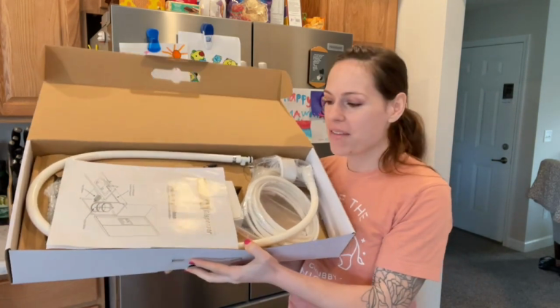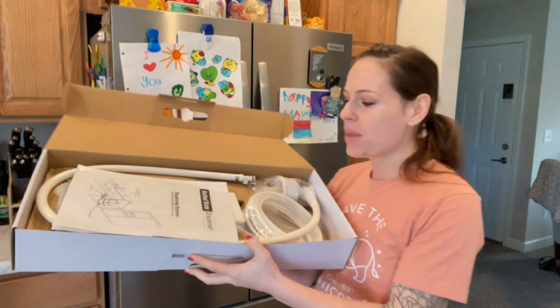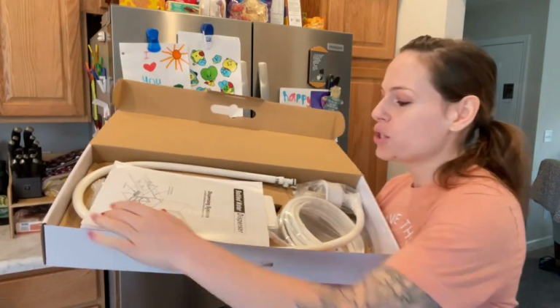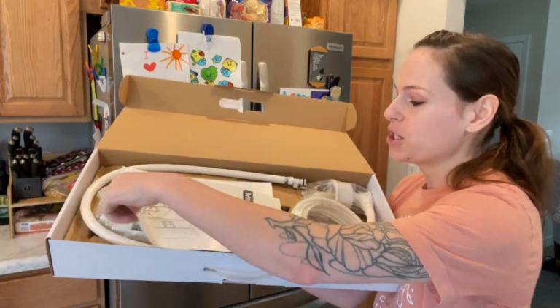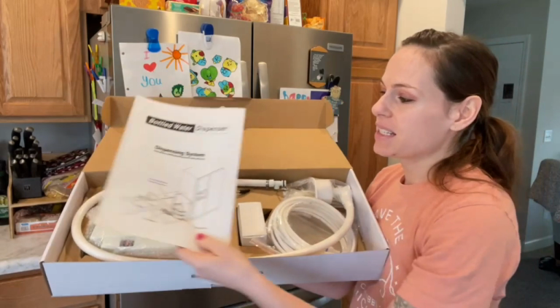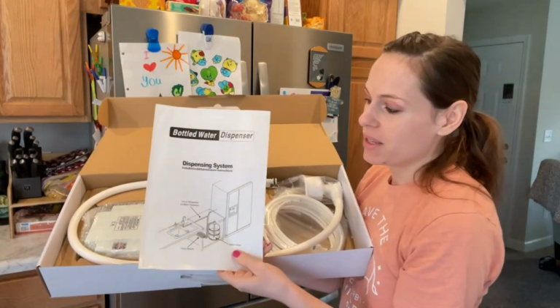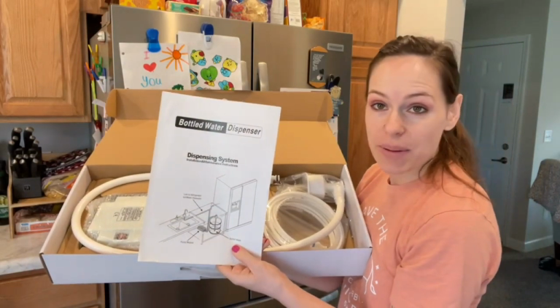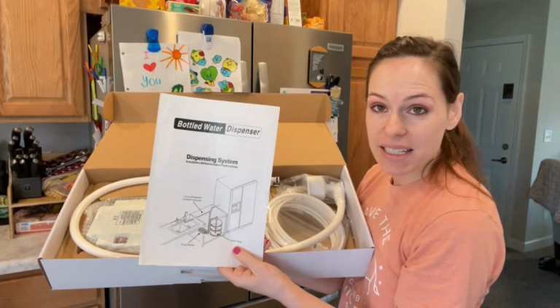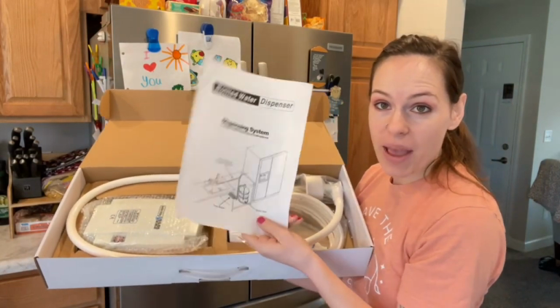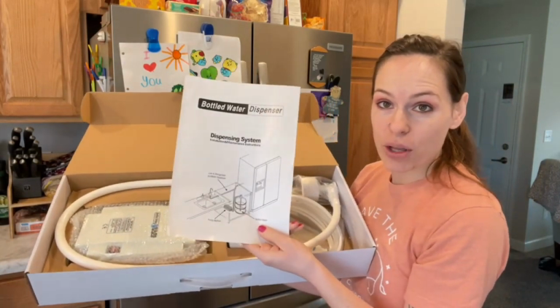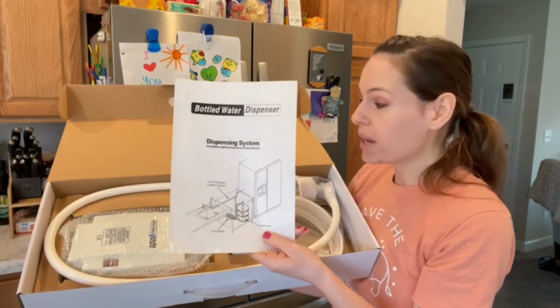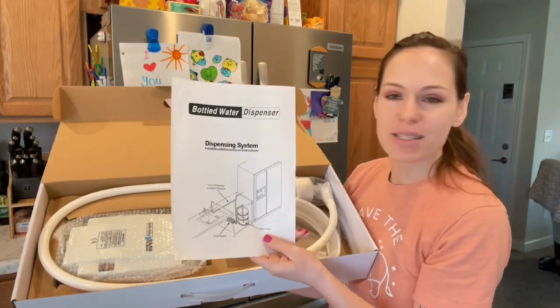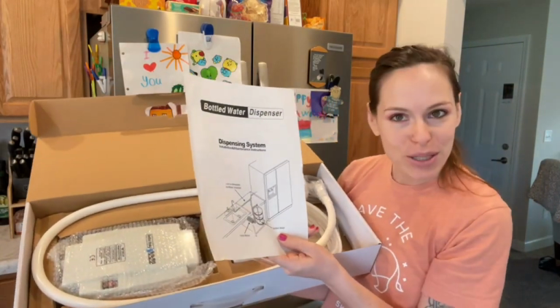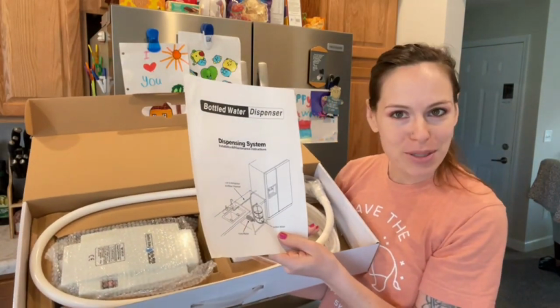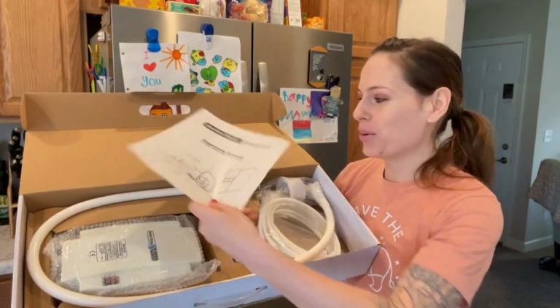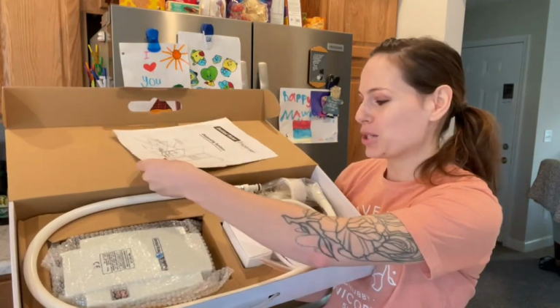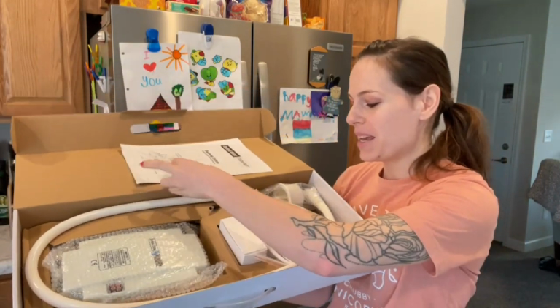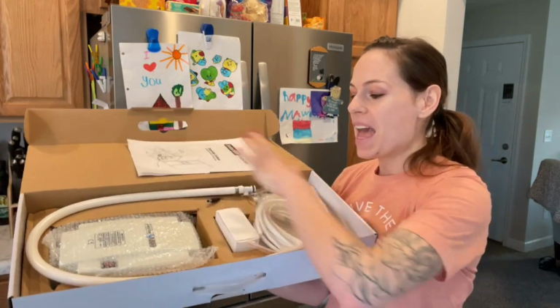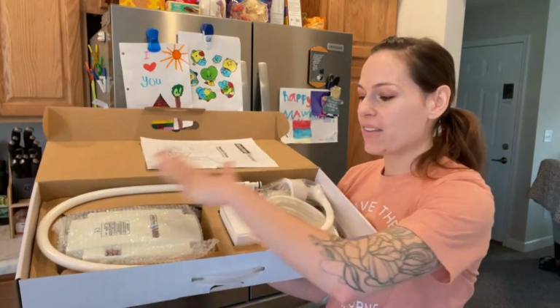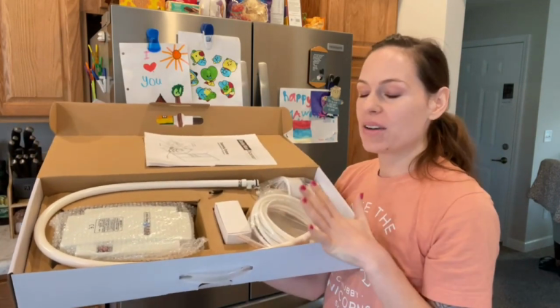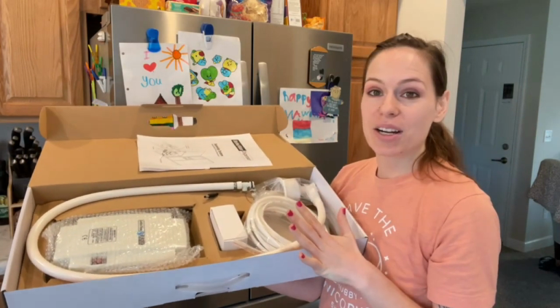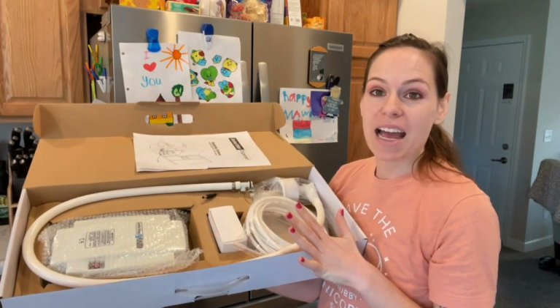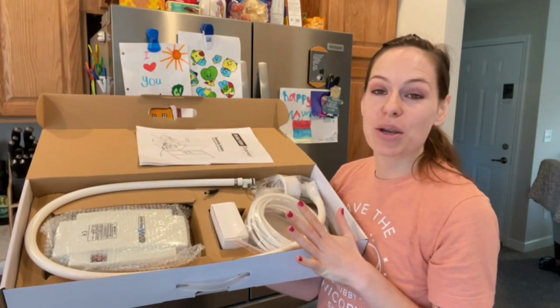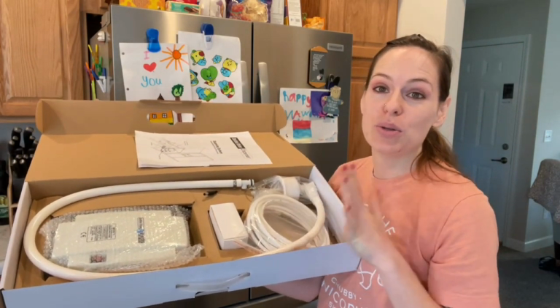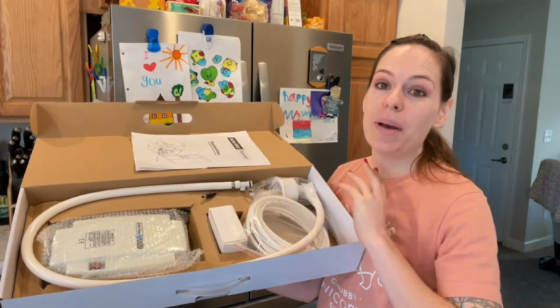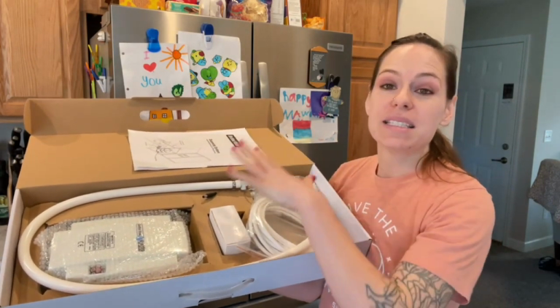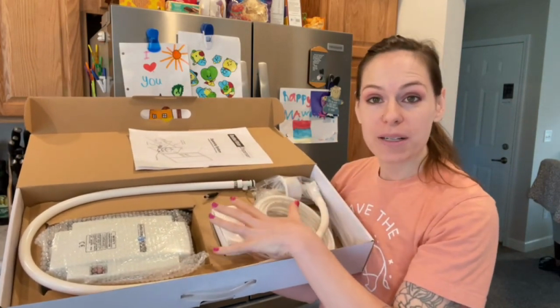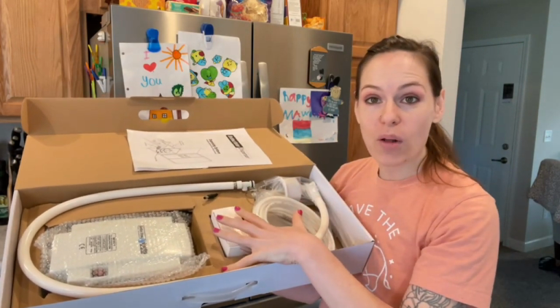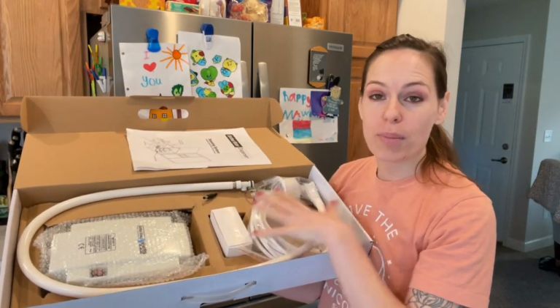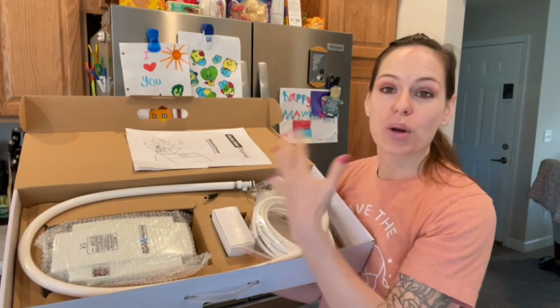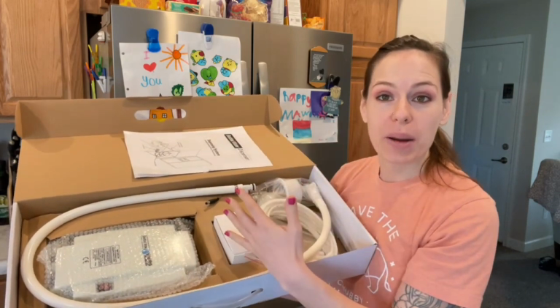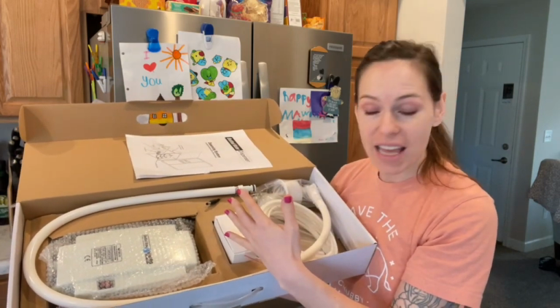I'm going to show you real quick everything we have in here. So as you can see, this is going to be the dispensing system. We have our user manual which has all those good tips and tricks — we want to make sure to read it. And then everything right here is actually going to come separated, so all of the components we're going to go ahead and put together.